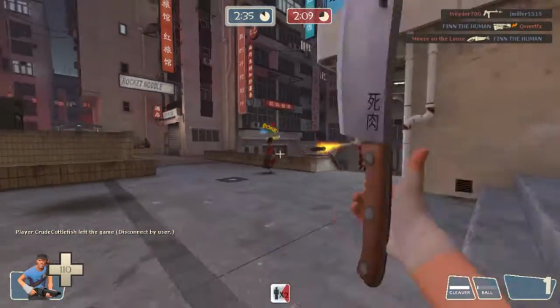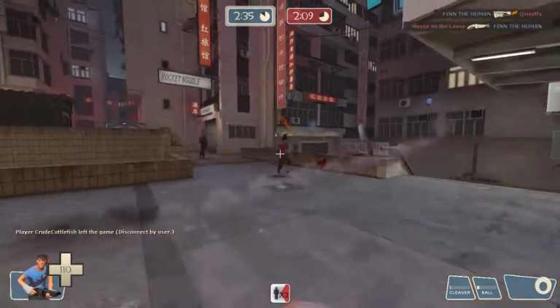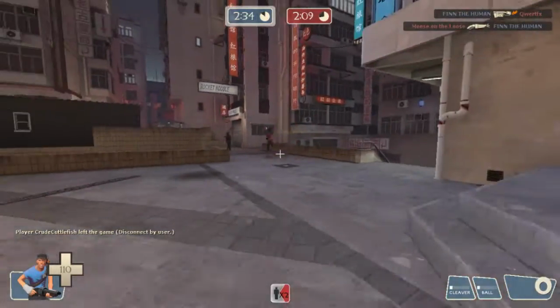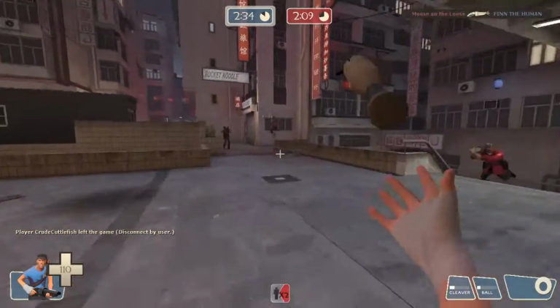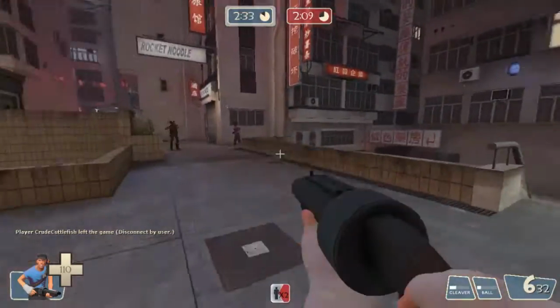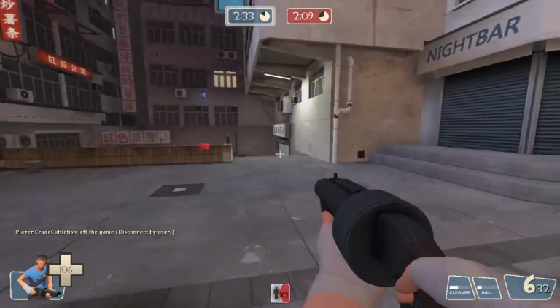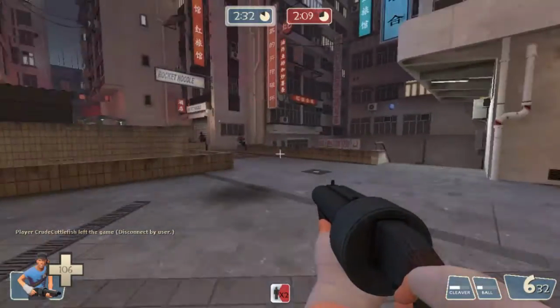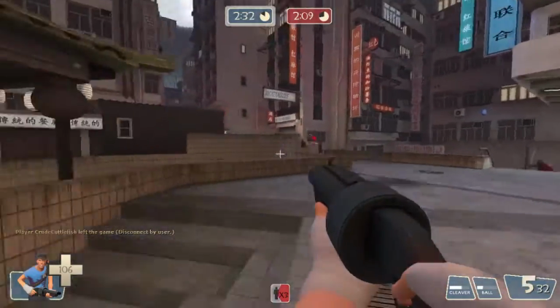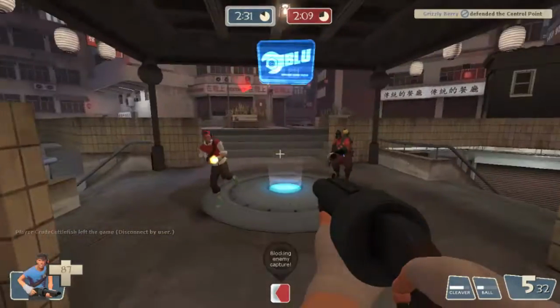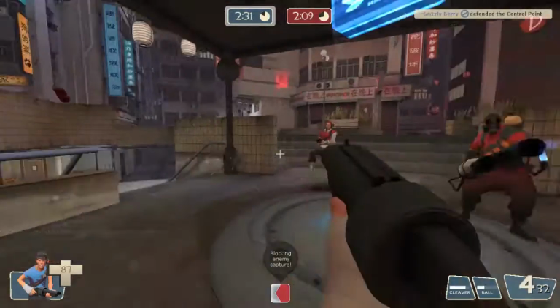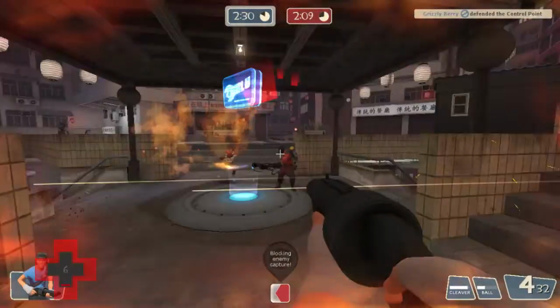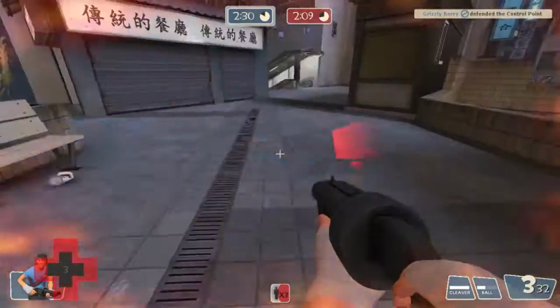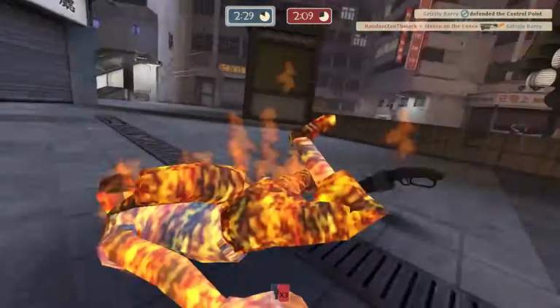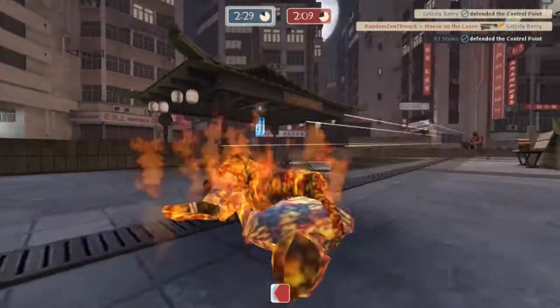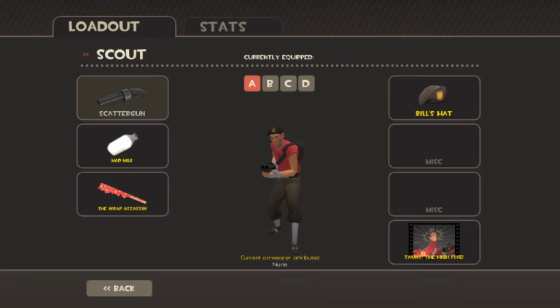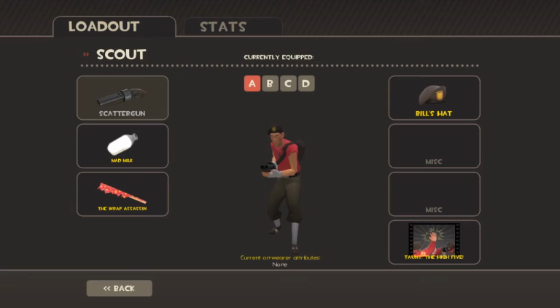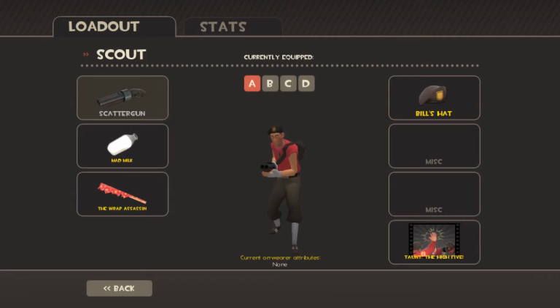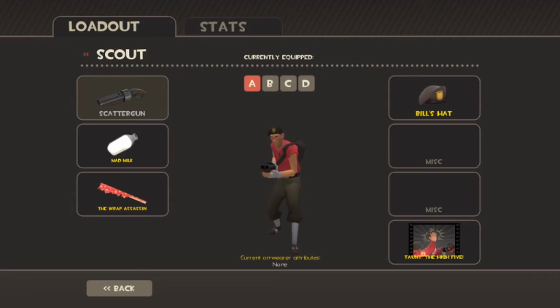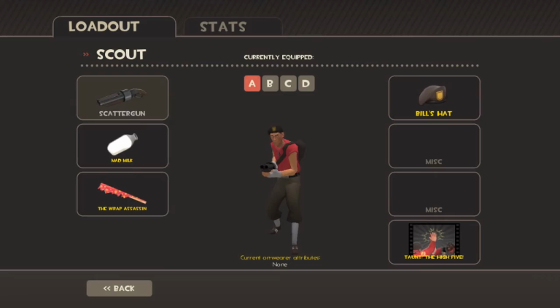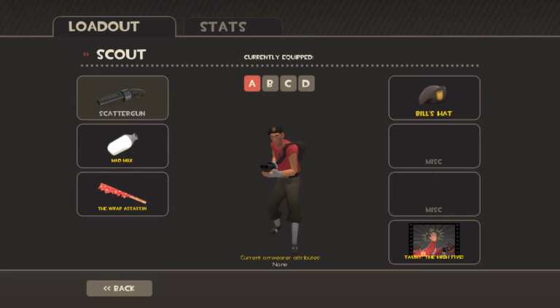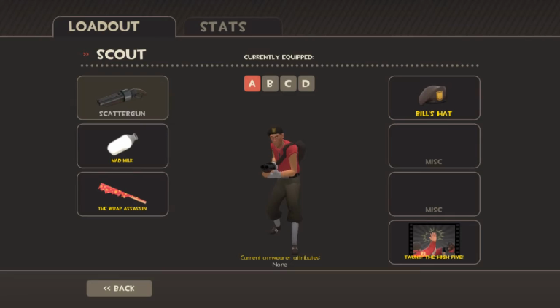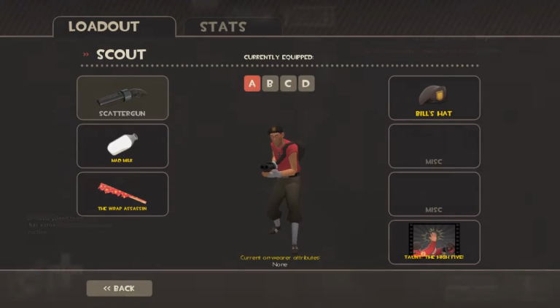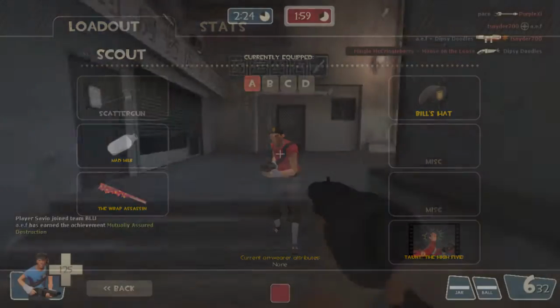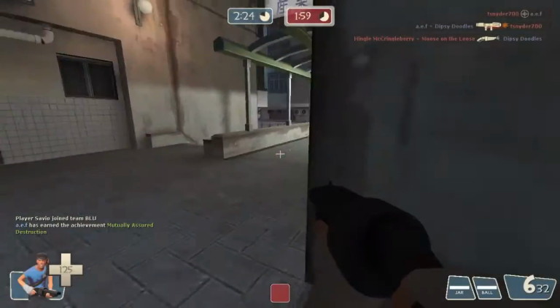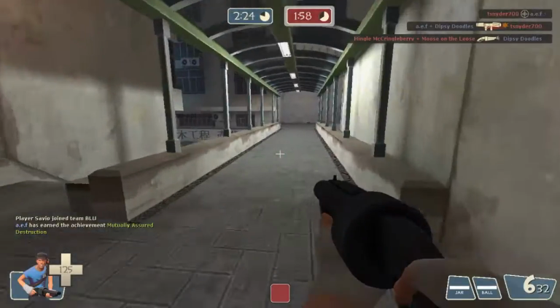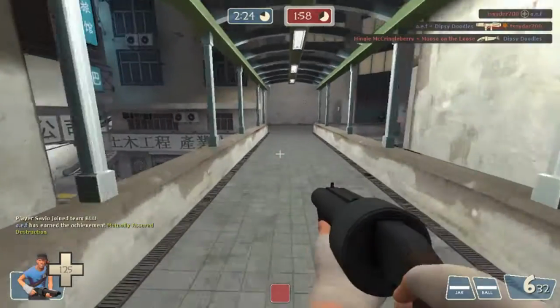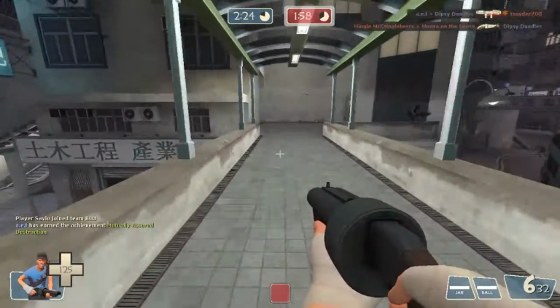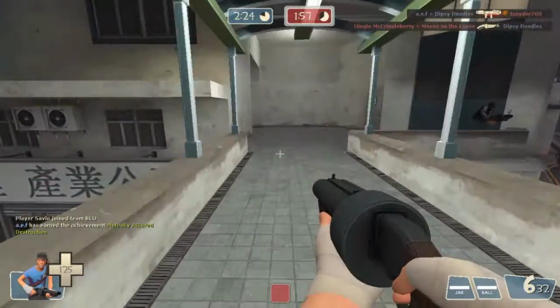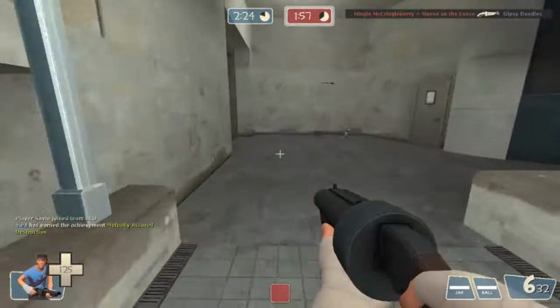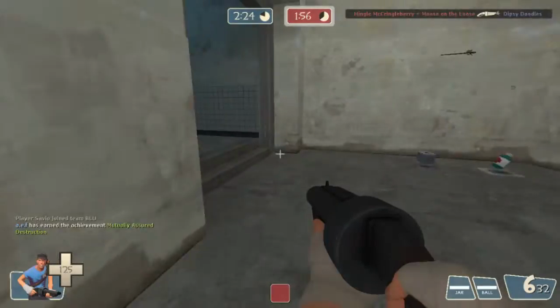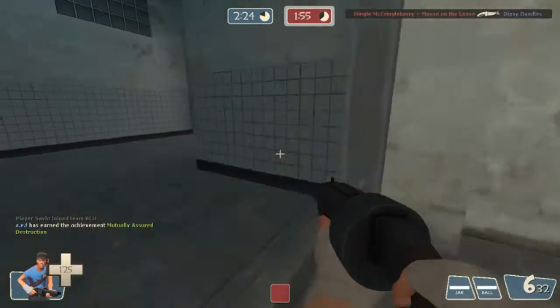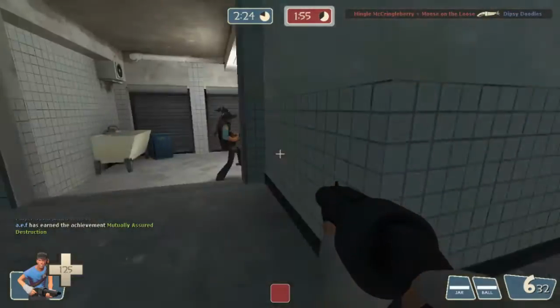That's why, as a Scout, when you backpedal it can sometimes be really effective. If someone's trying to chase after you they have to run in a straight line to get to you, so you can just unload a couple shots into them and it's a pretty easy kill most of the time. And right there is where I make the switch off the Sandman and the Guillotine — I really wasn't being too effective with them.